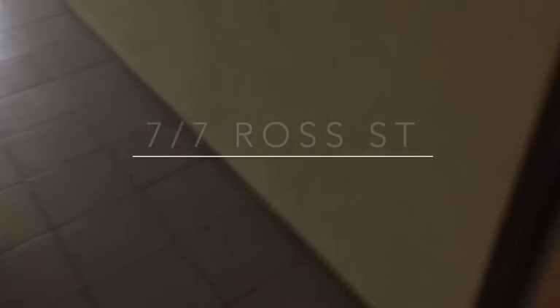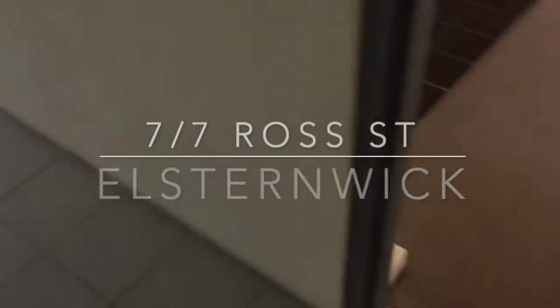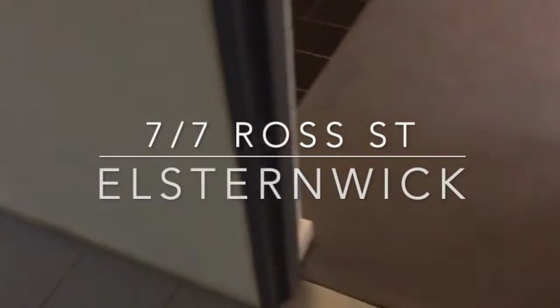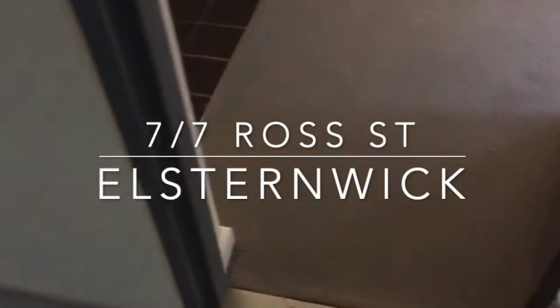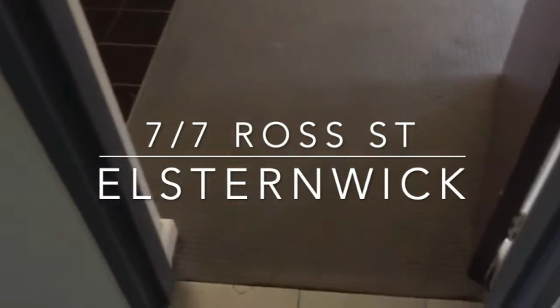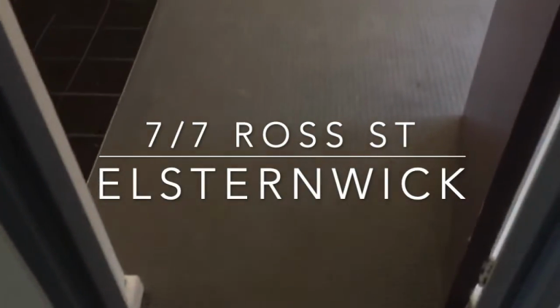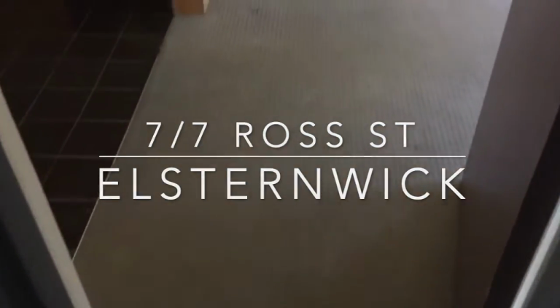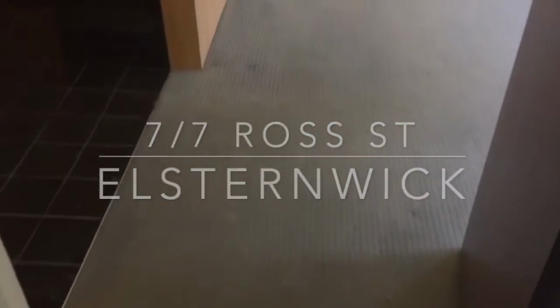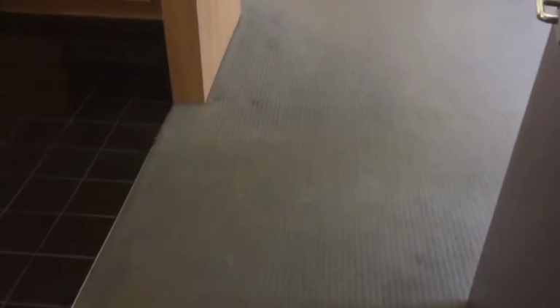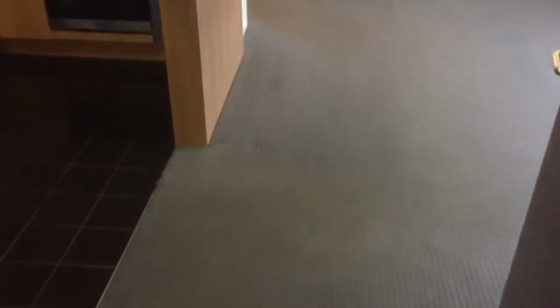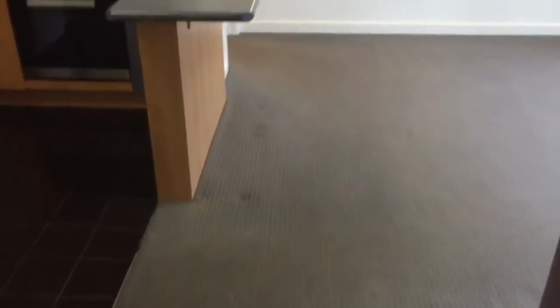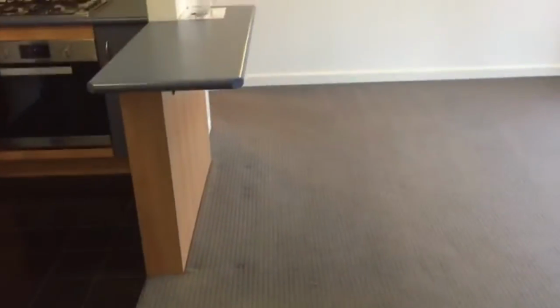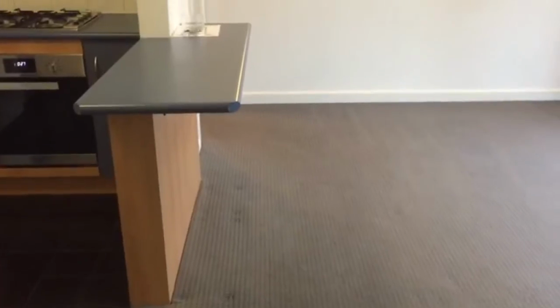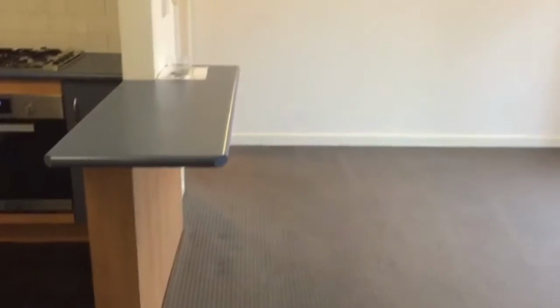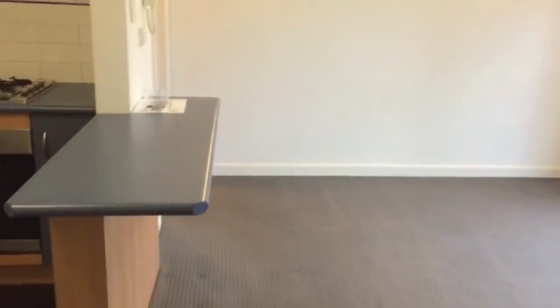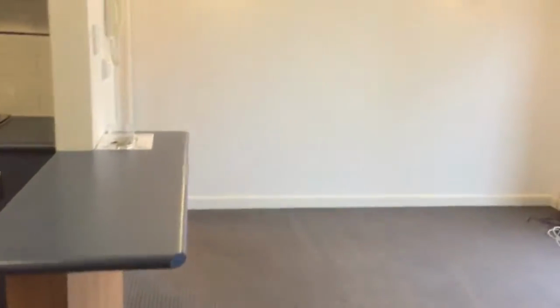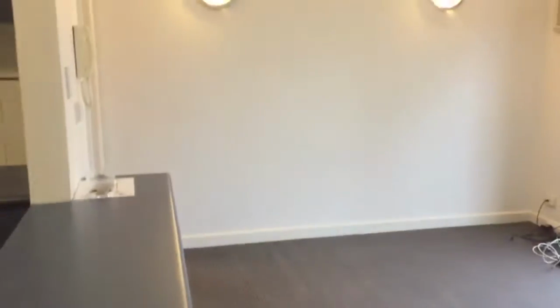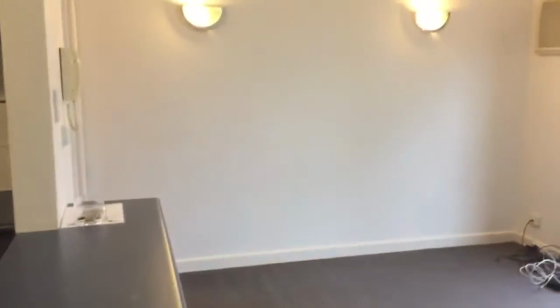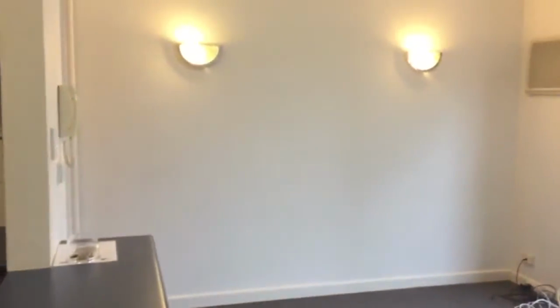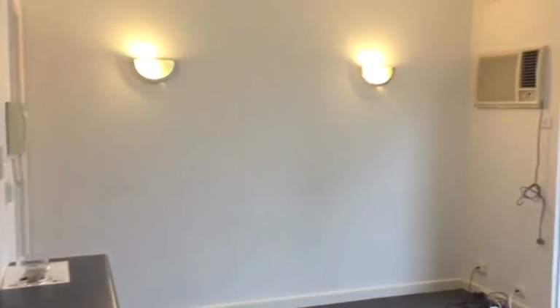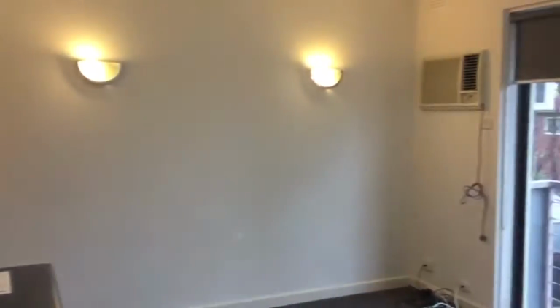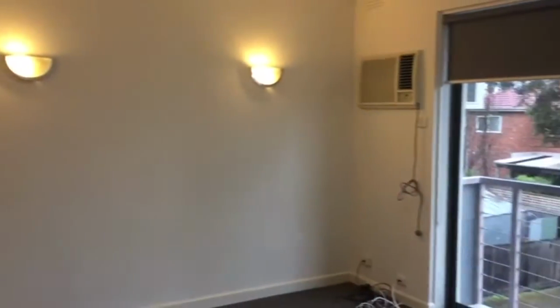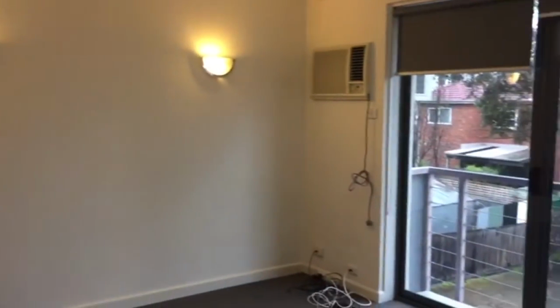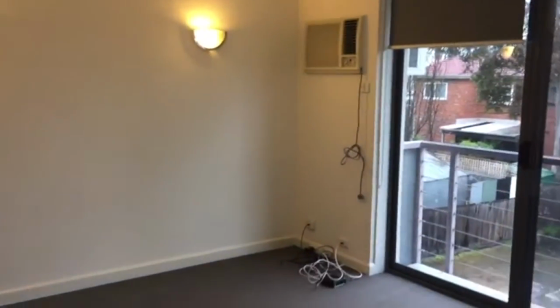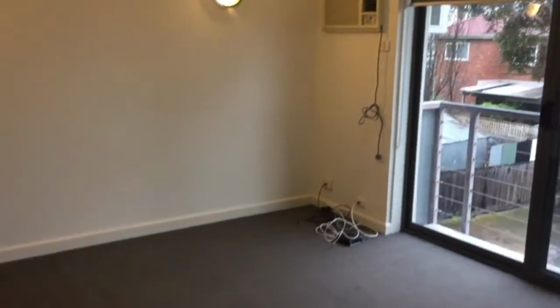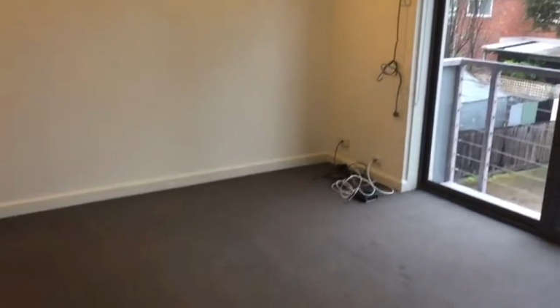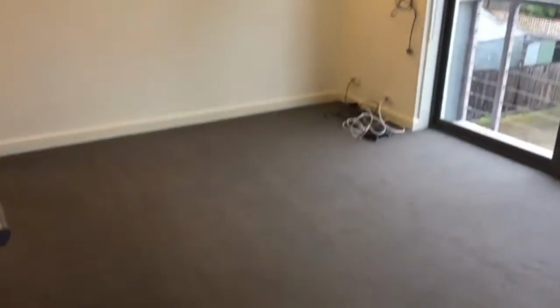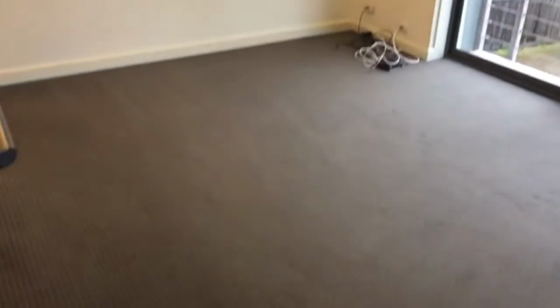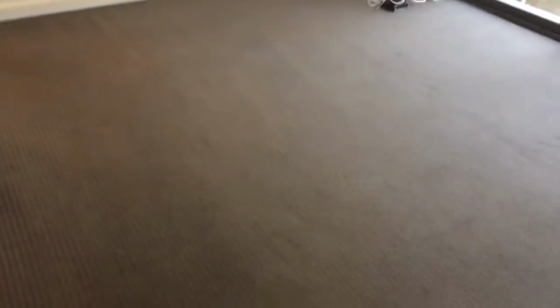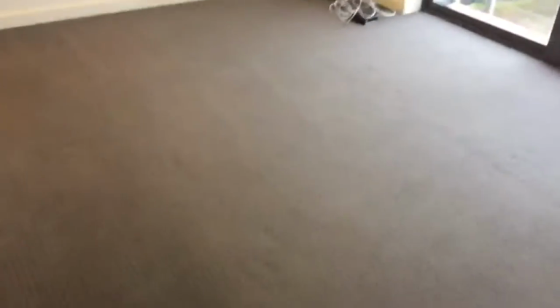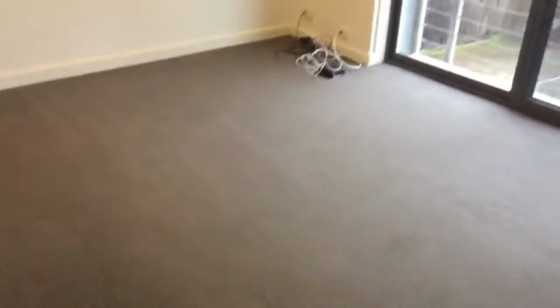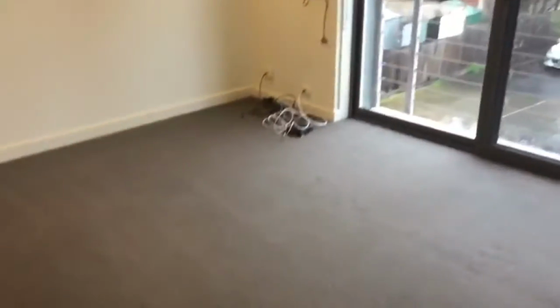Welcome to 707 Ross Street in Elstonwick. Today we're featuring a one-bedroom apartment. We start off here in the open concept lounge, meals and kitchen area. The lounge is a good size and offers plenty of natural light.